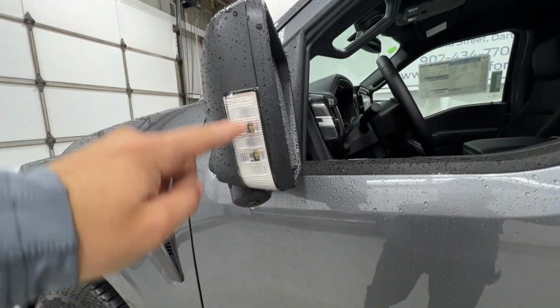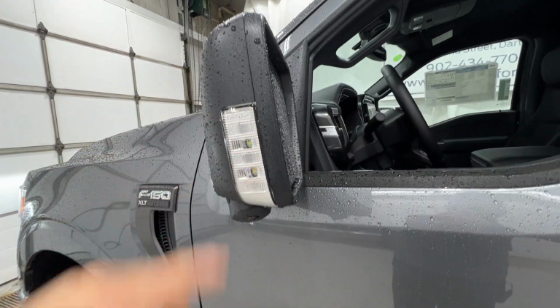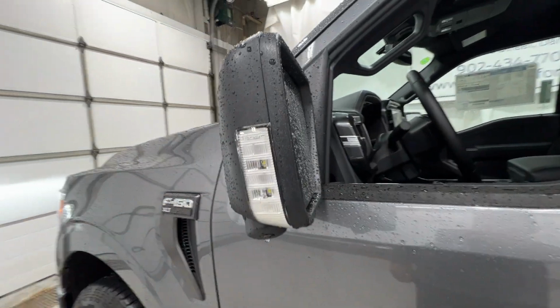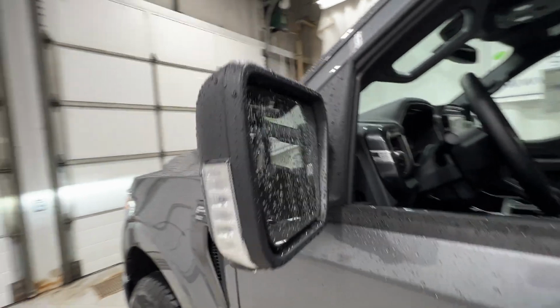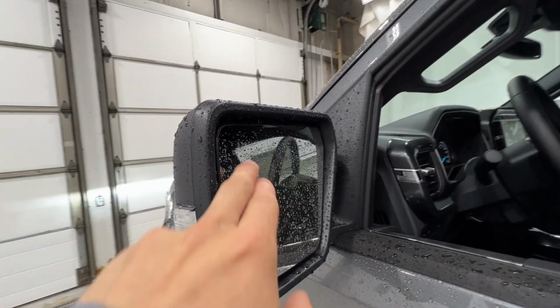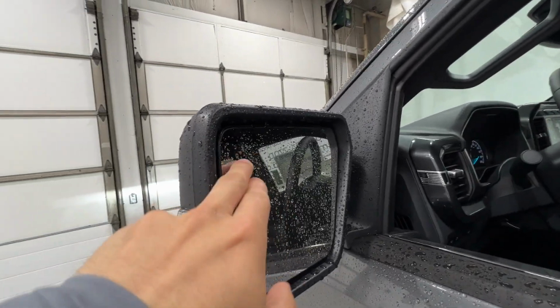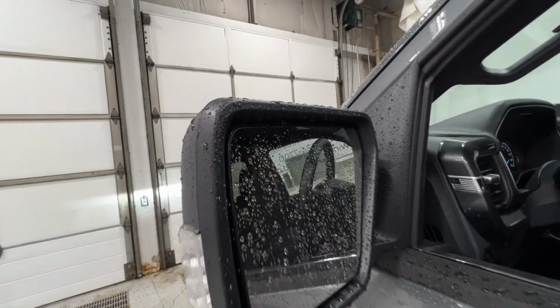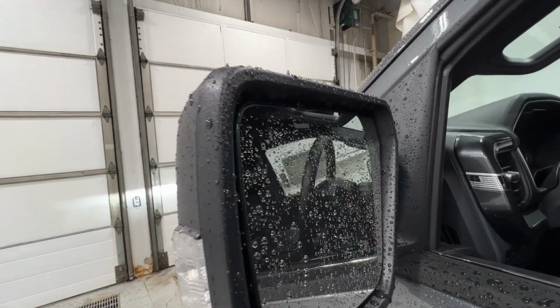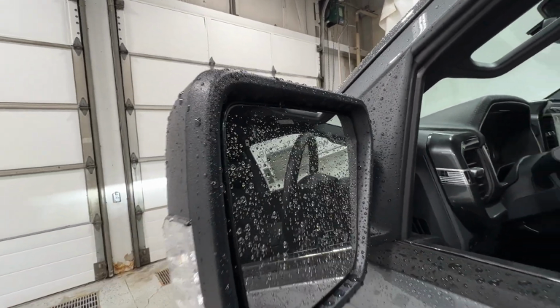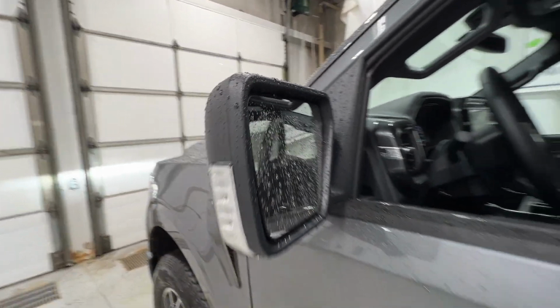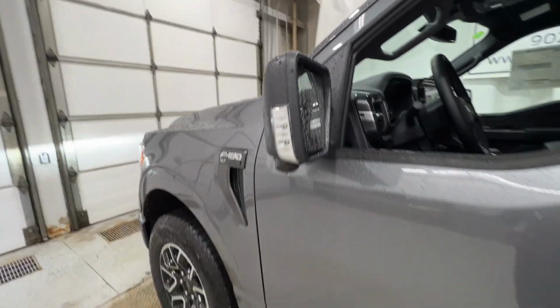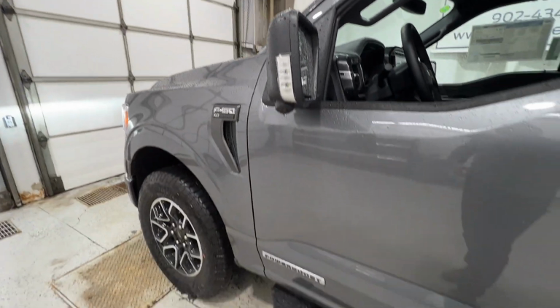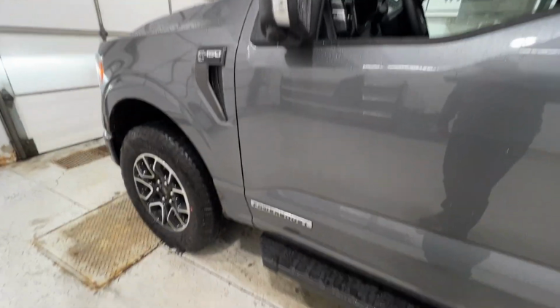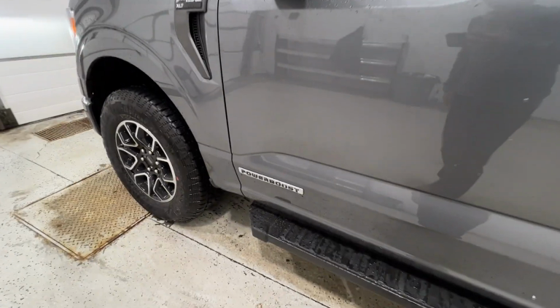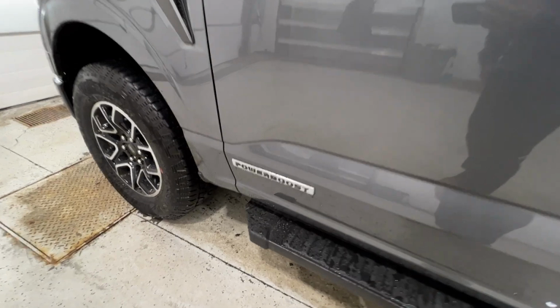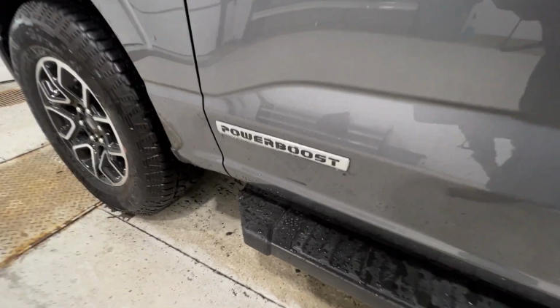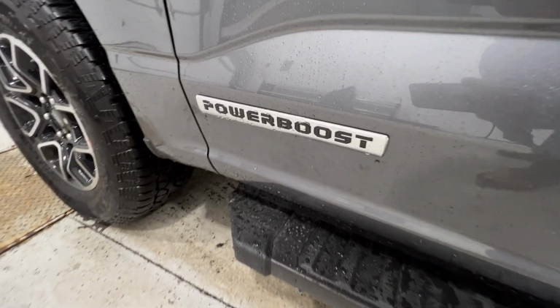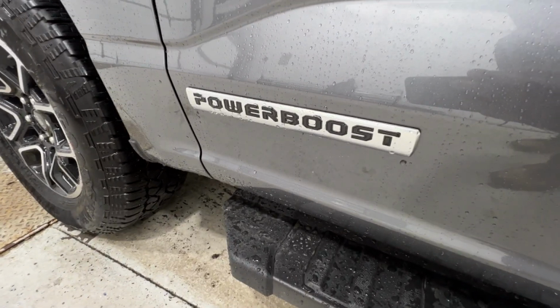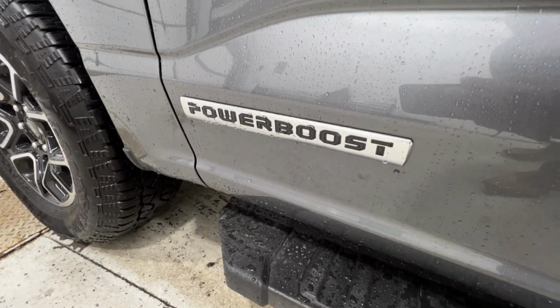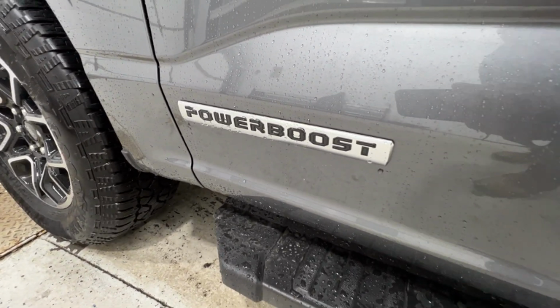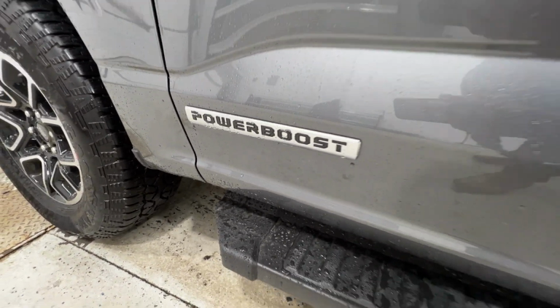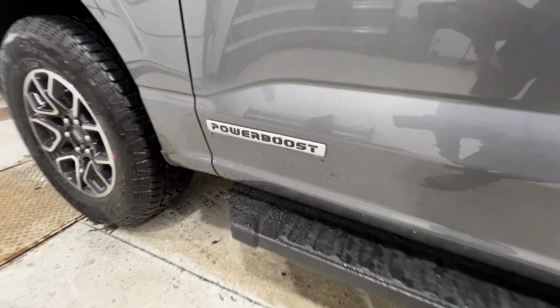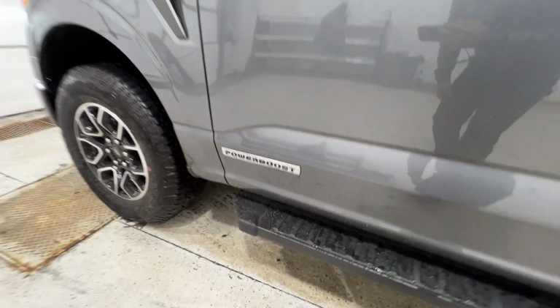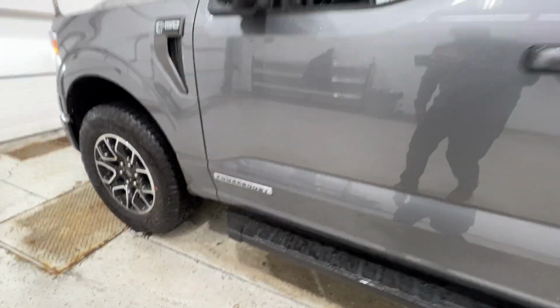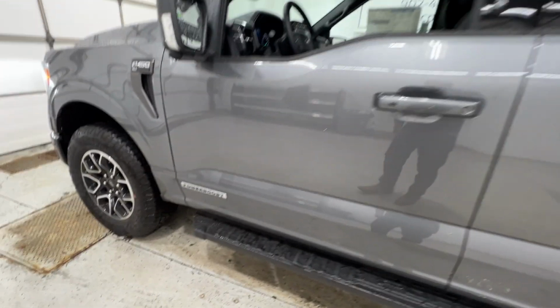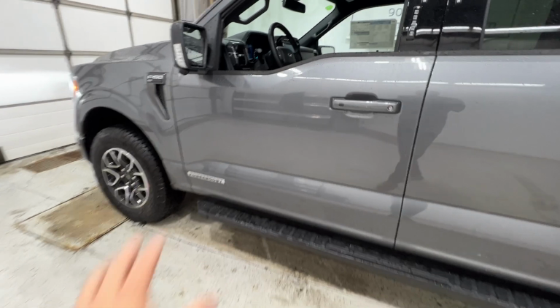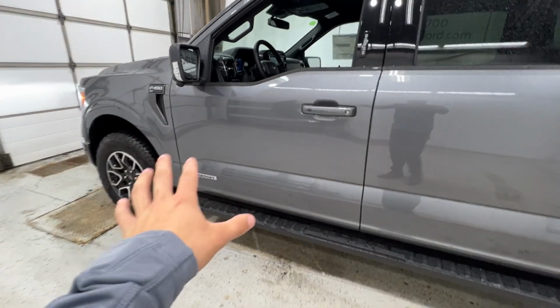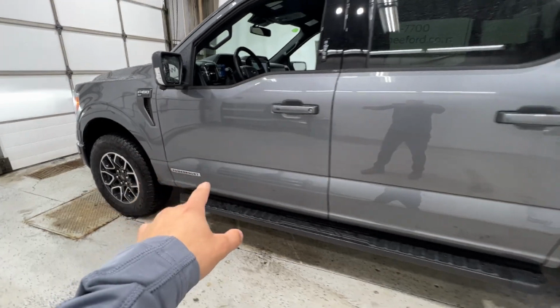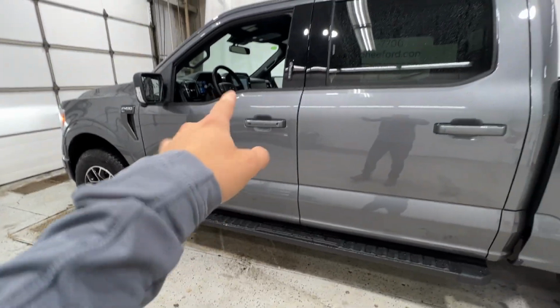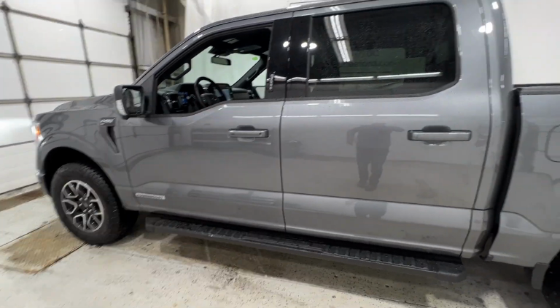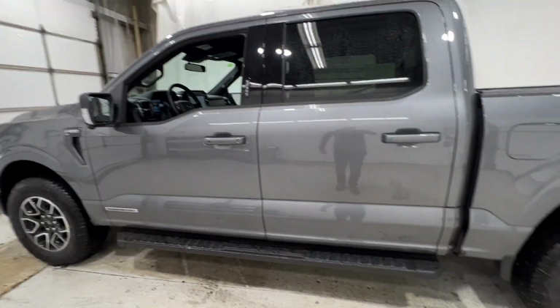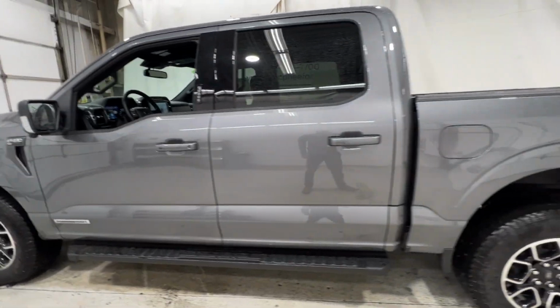You have a mirror spotlight as well as the blind spot indicator system in the top corner of the mirror. This truck is equipped with the PowerBoost hybrid engine, so you do get that PowerBoost badging on the lower door. I'll talk a little bit more about the hybrid when we get into the interior portion.